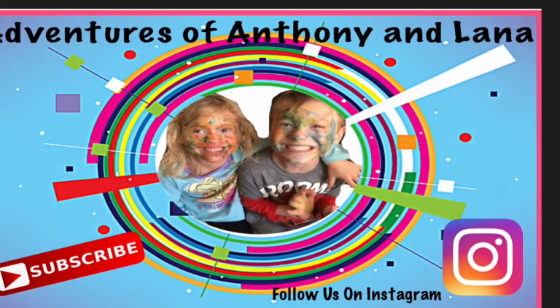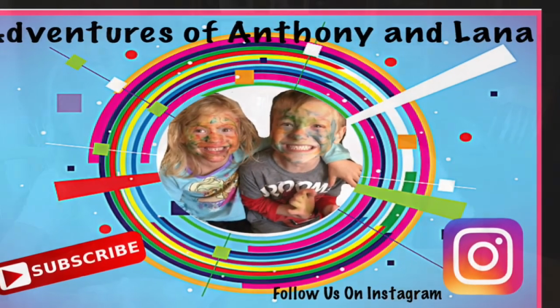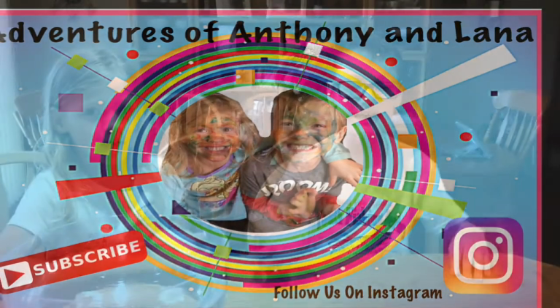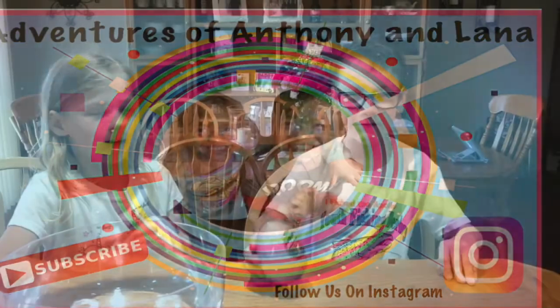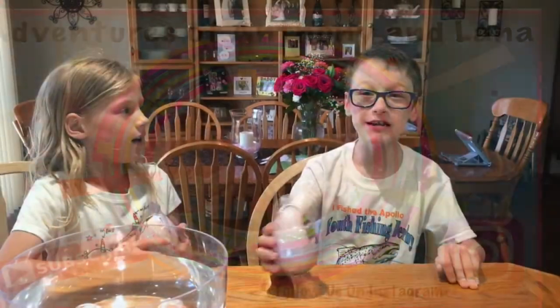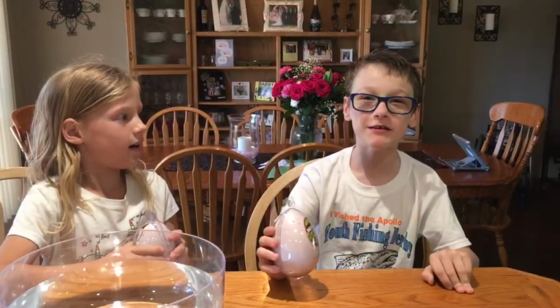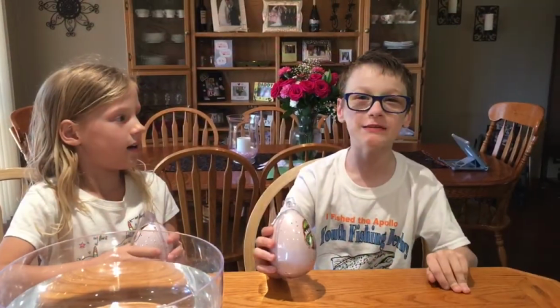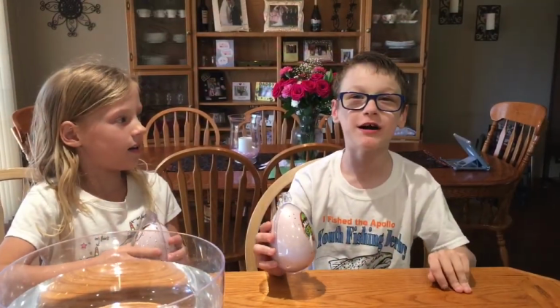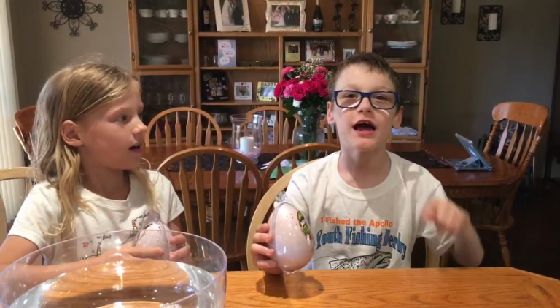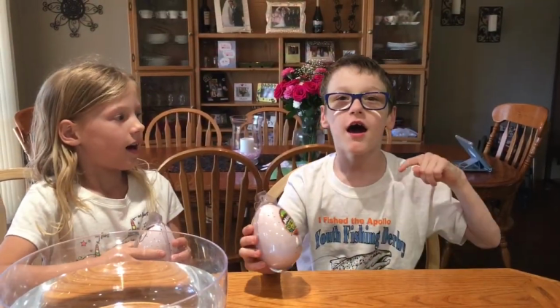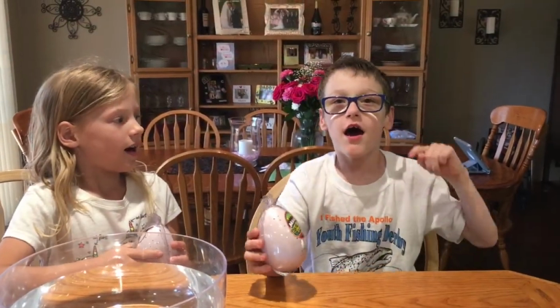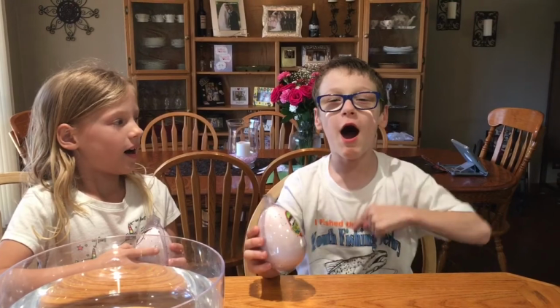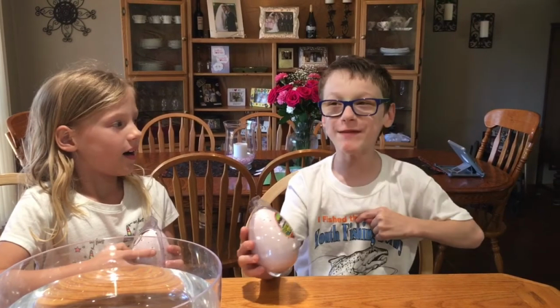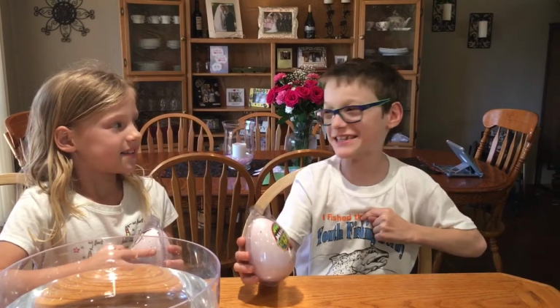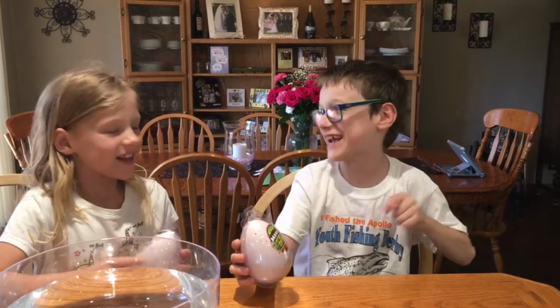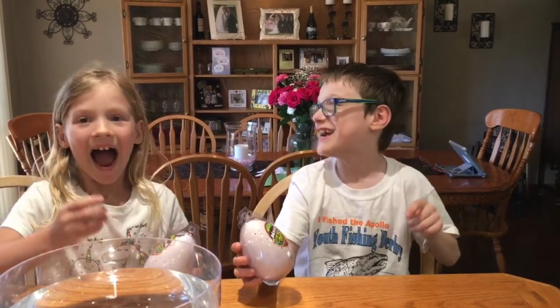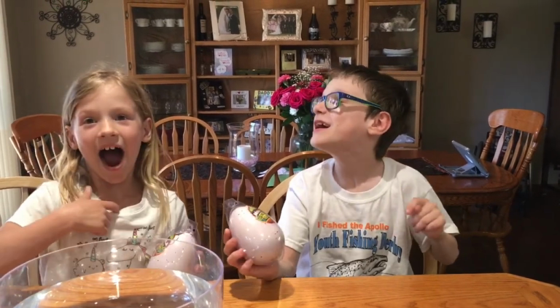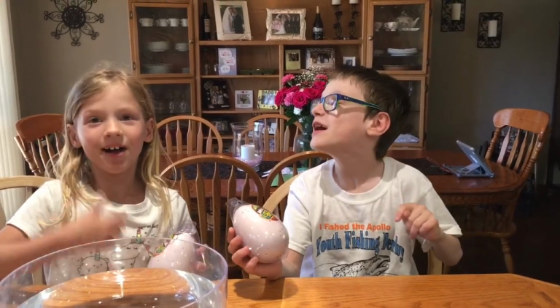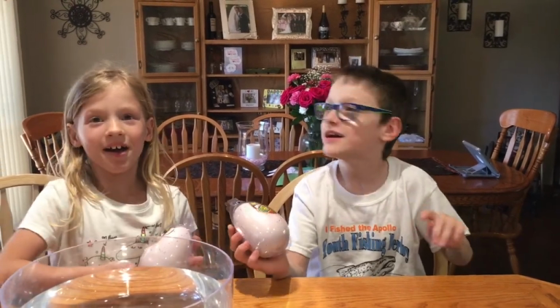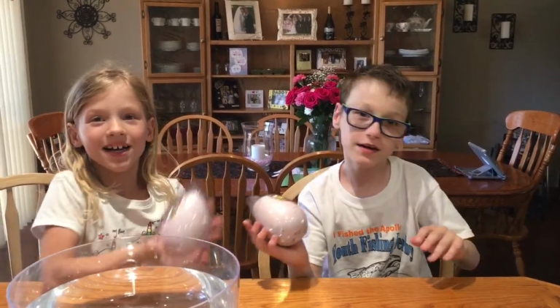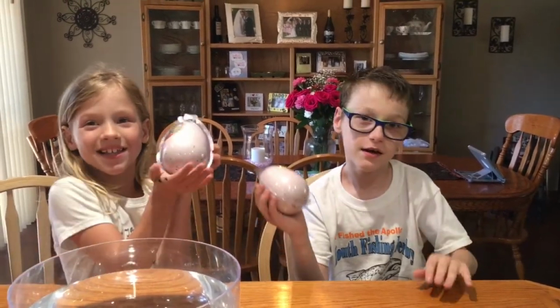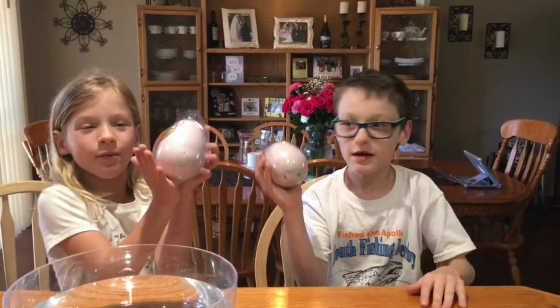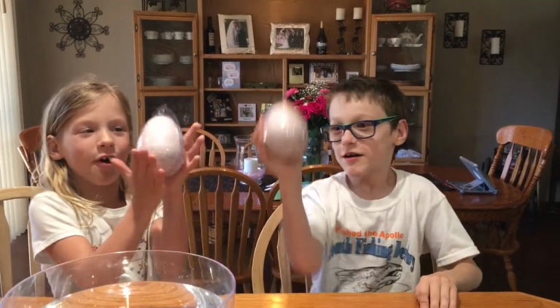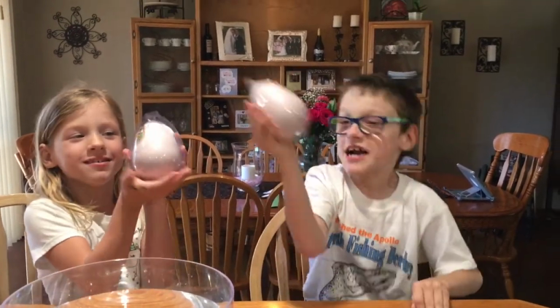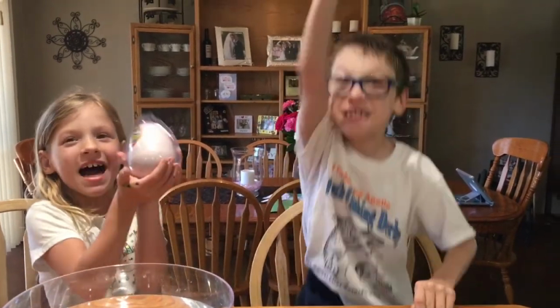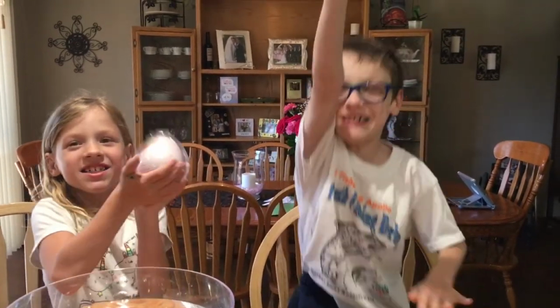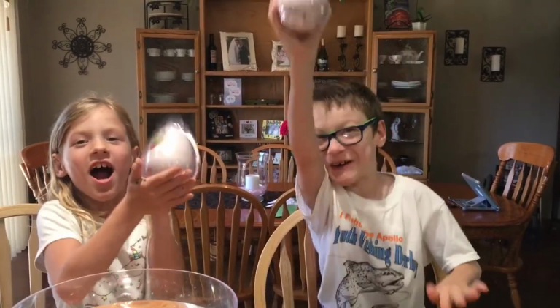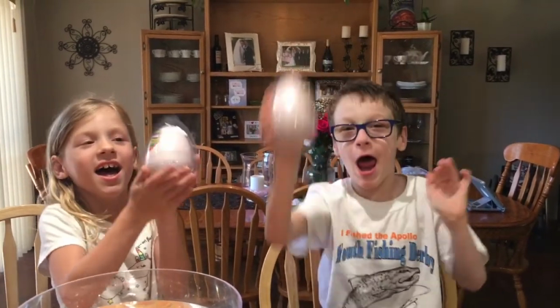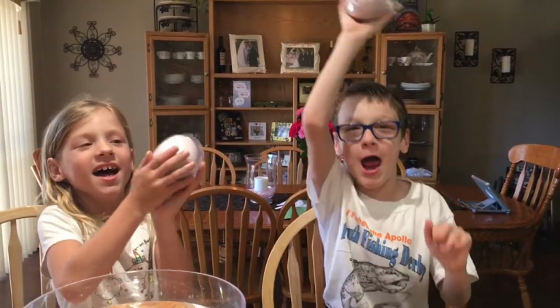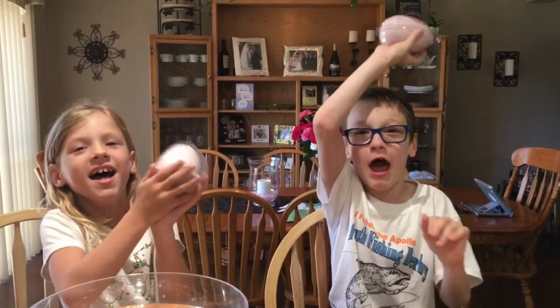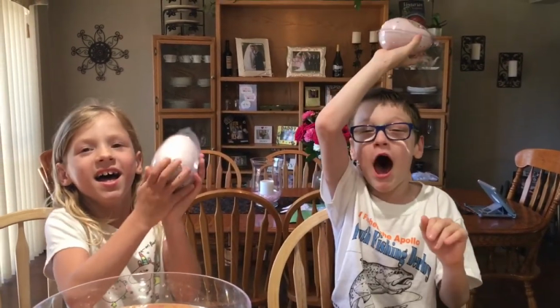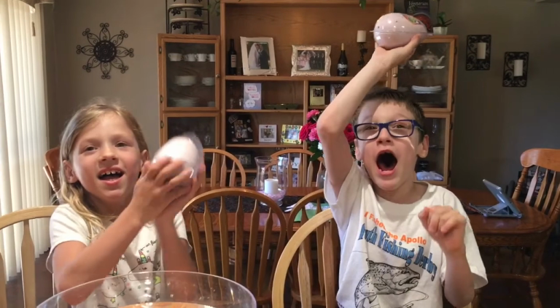Hi guys, welcome to today's vlog. I'm Anthony. I'm Nana. And today we're going to dinosaur eggs.